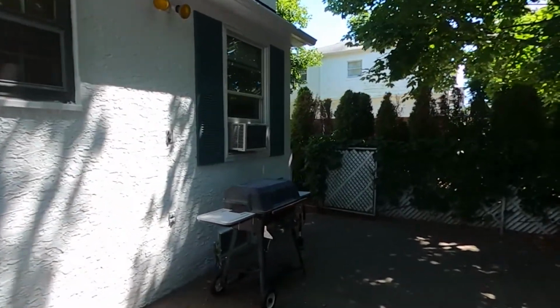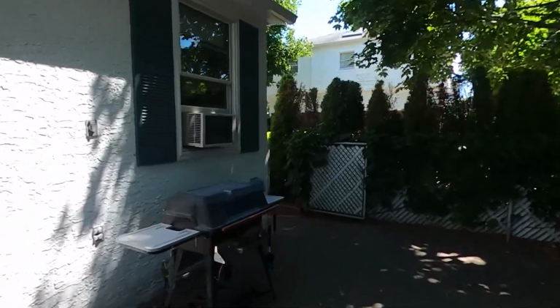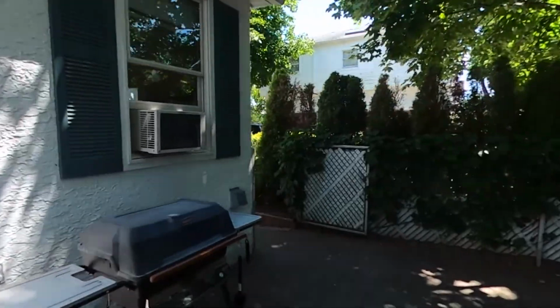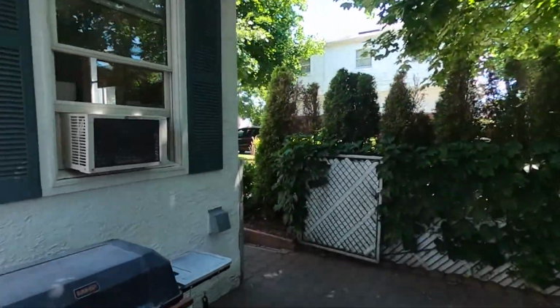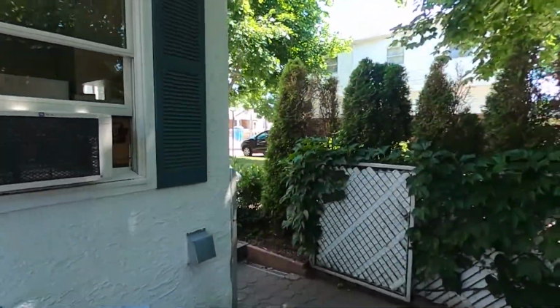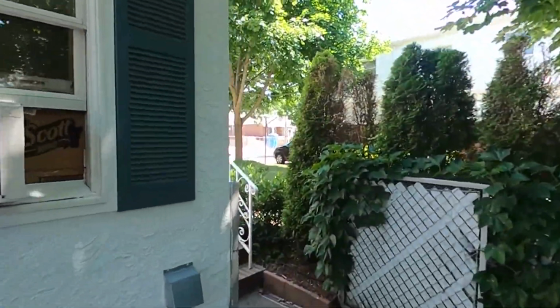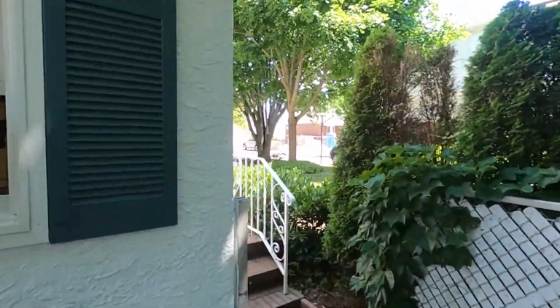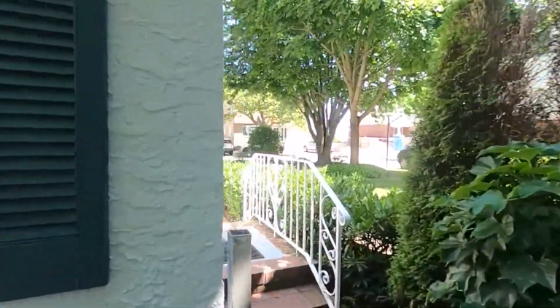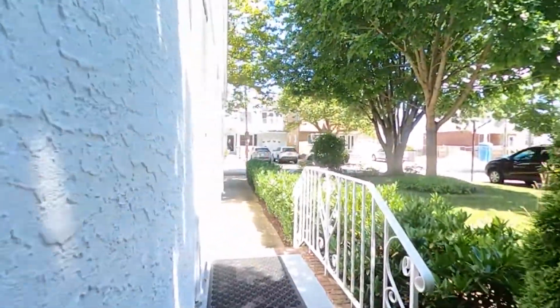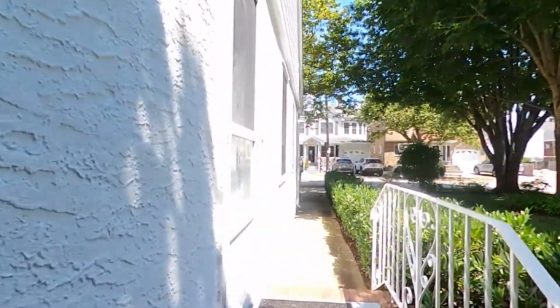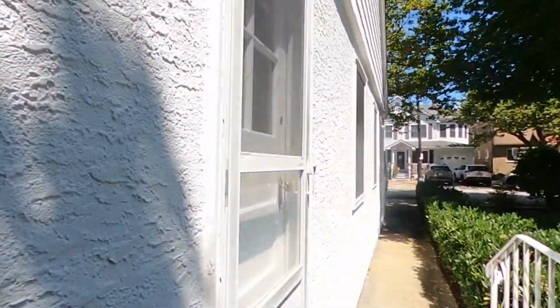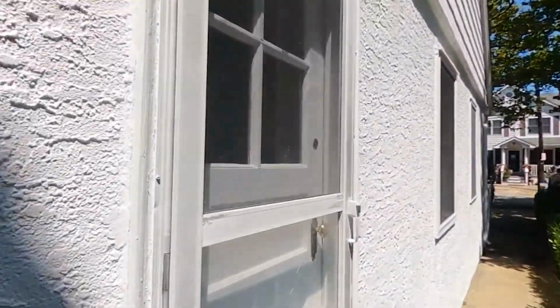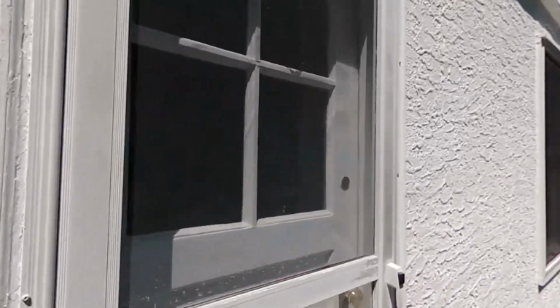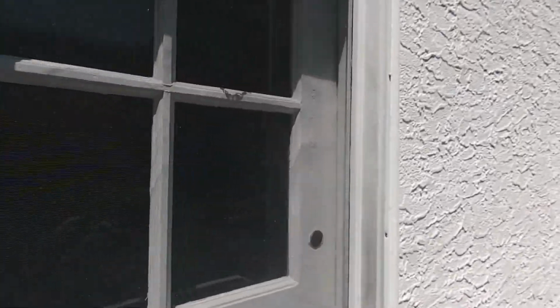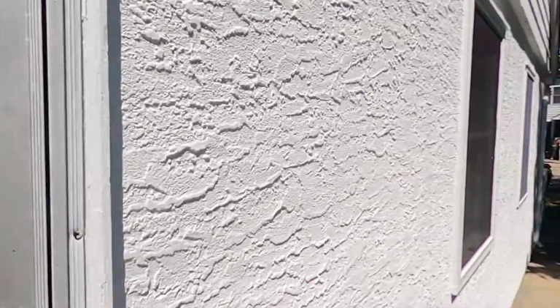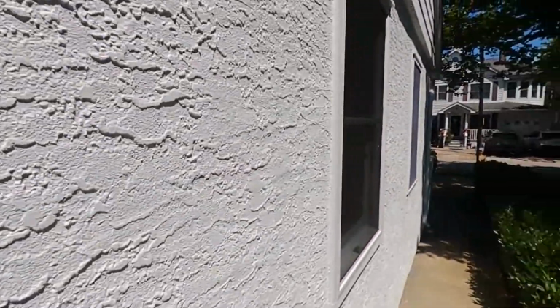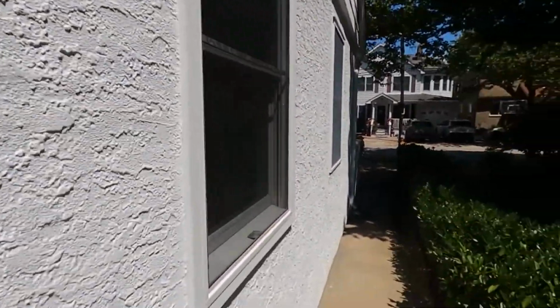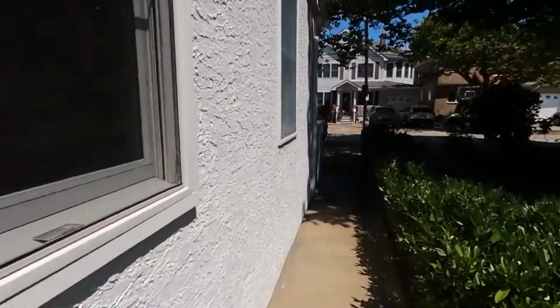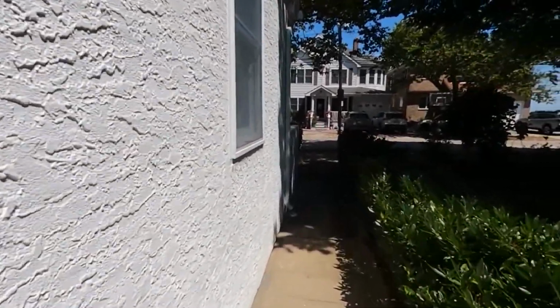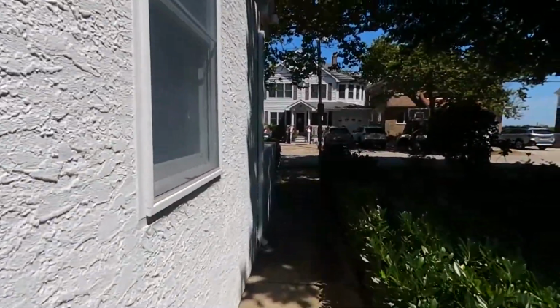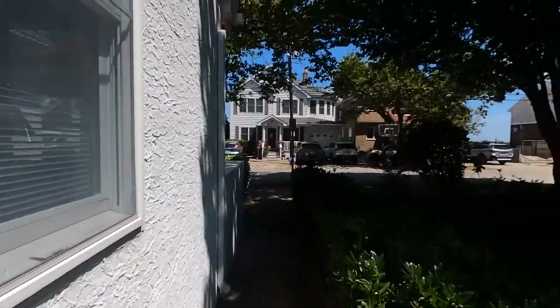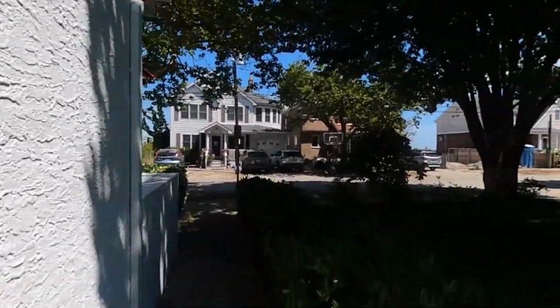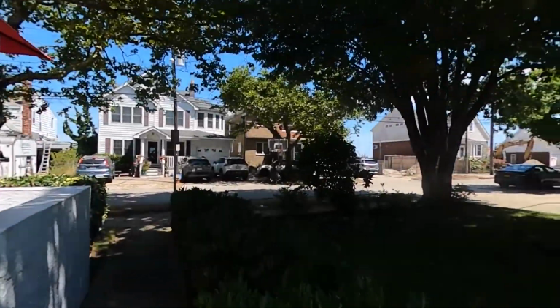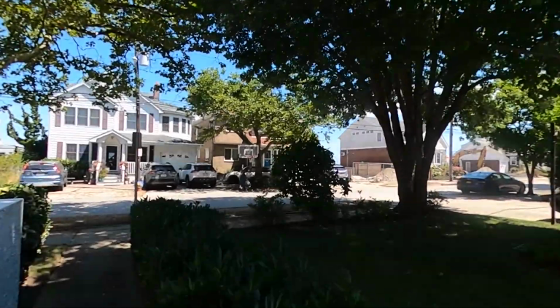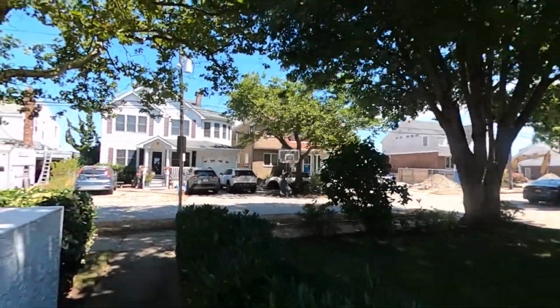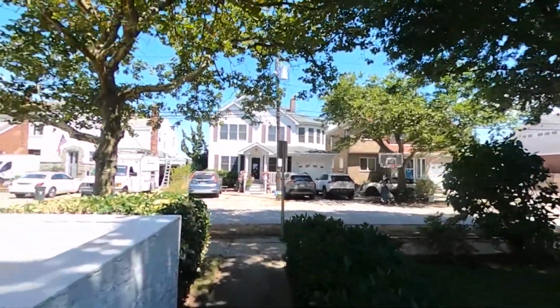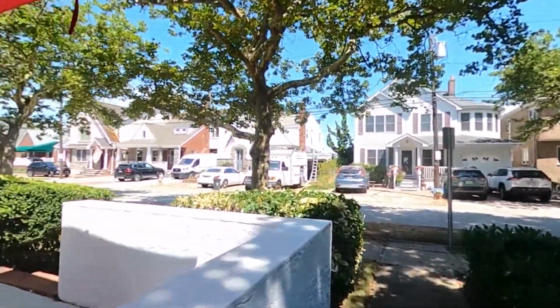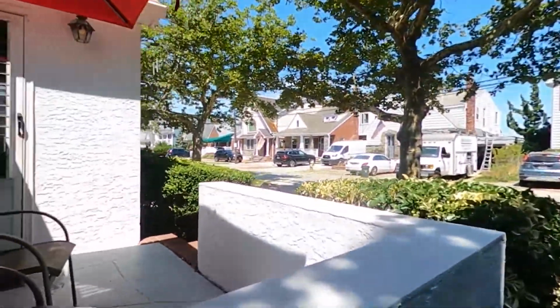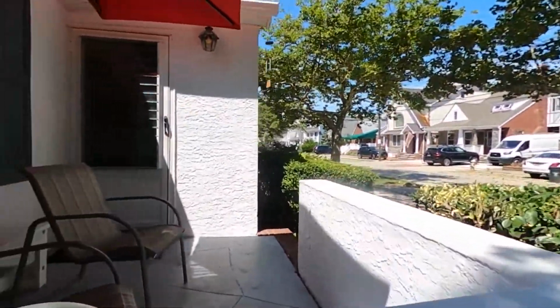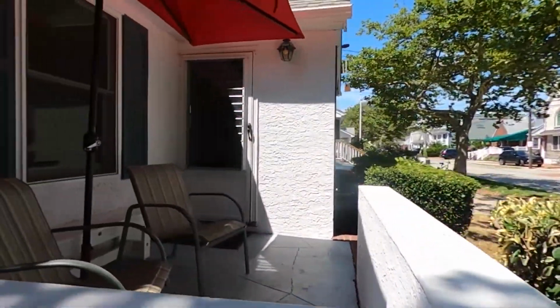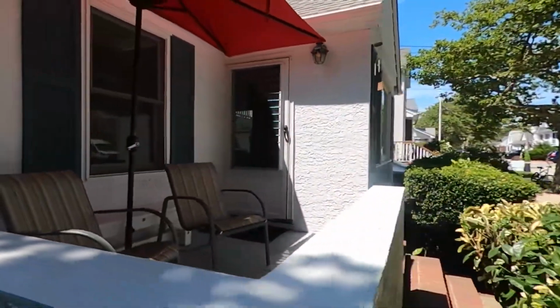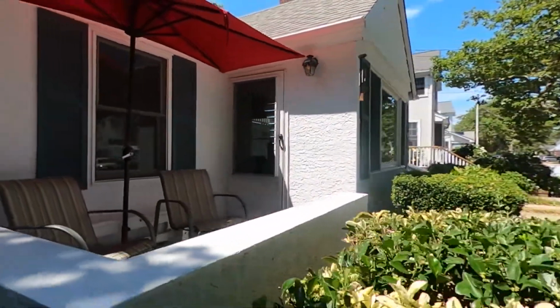I'll make my way back around to the front. We'll go inside. Here's an entrance to the kitchen. Beautiful front porch.